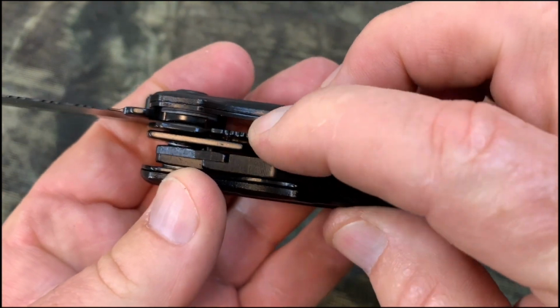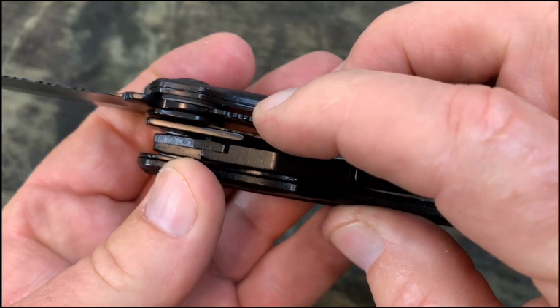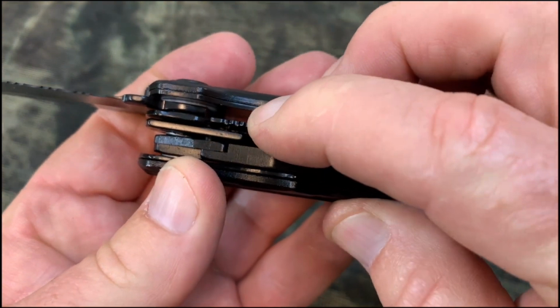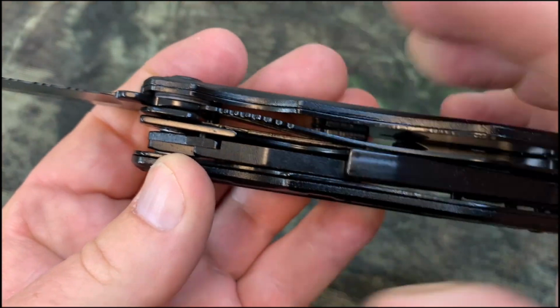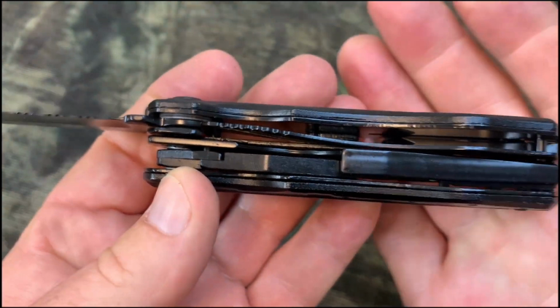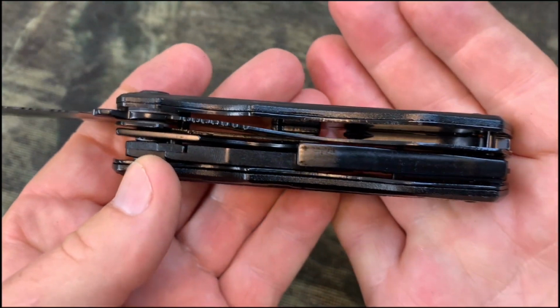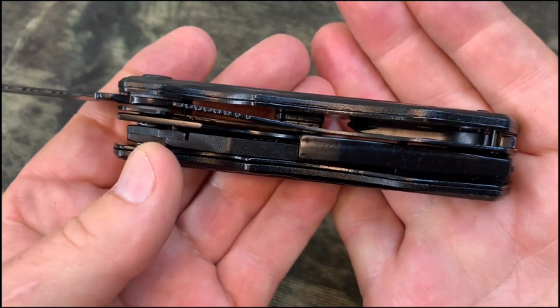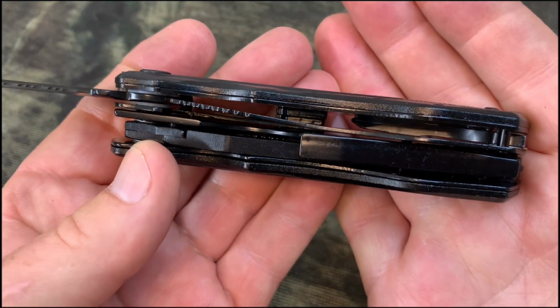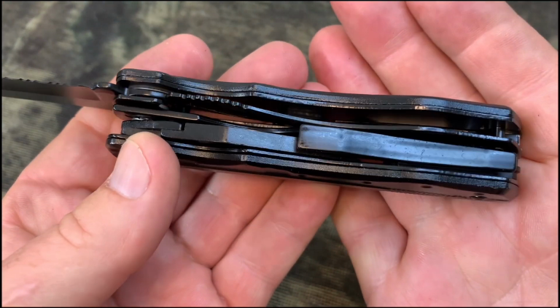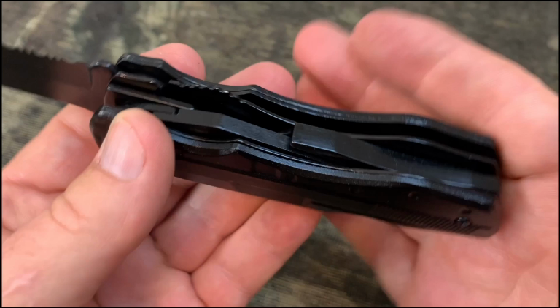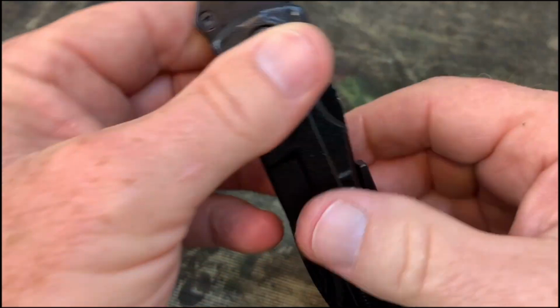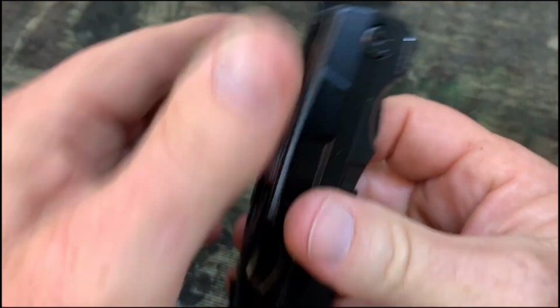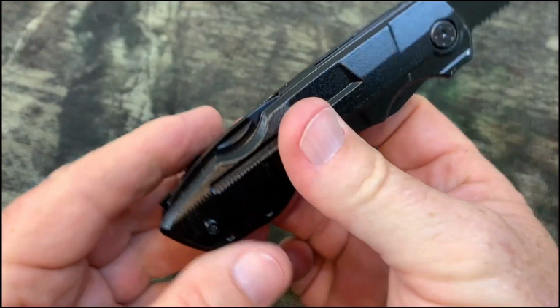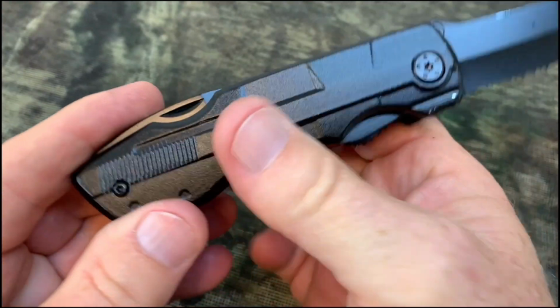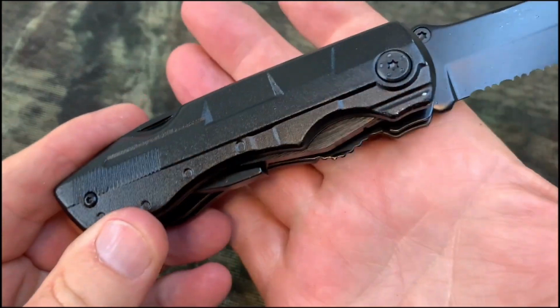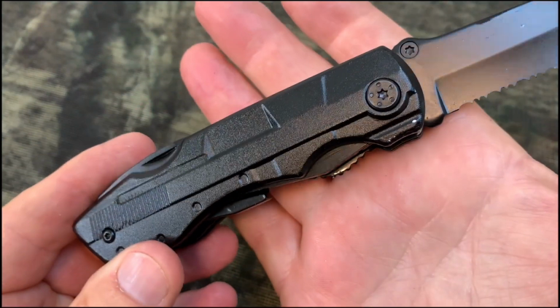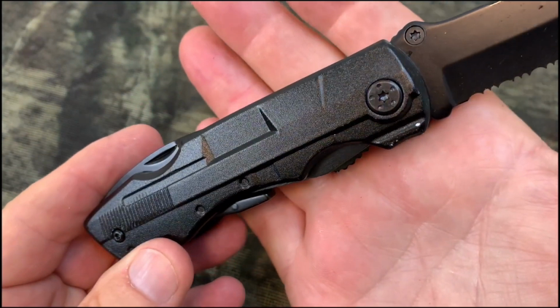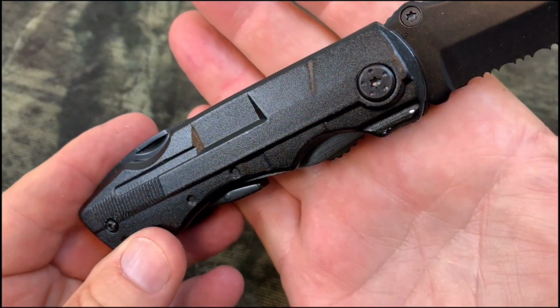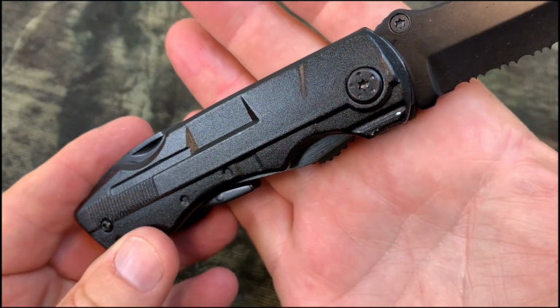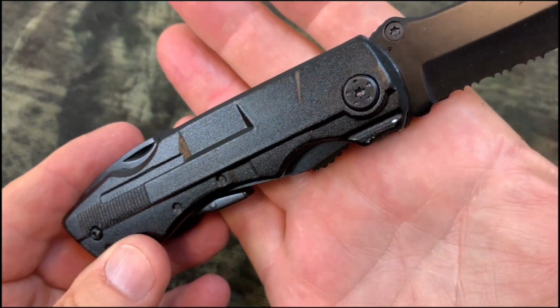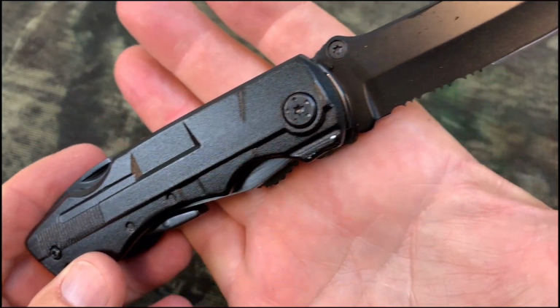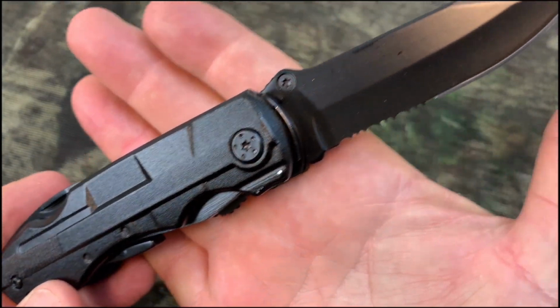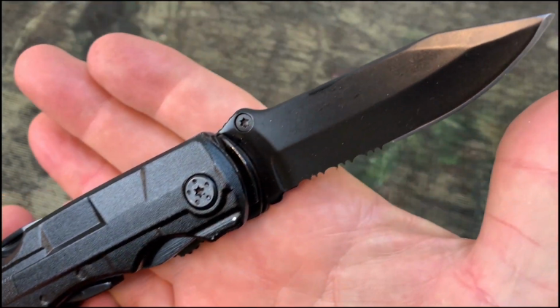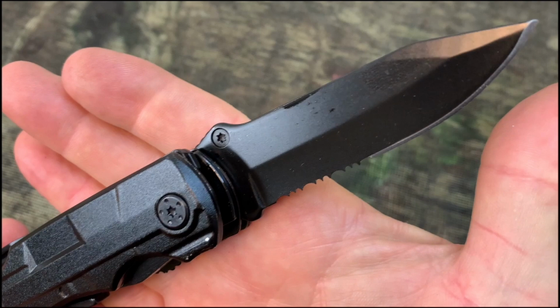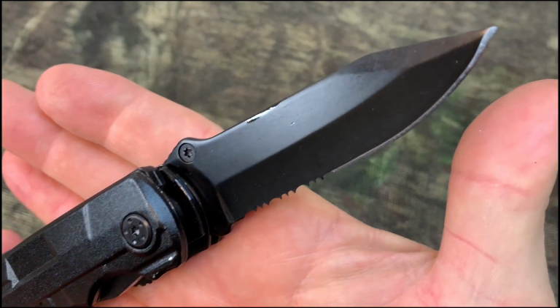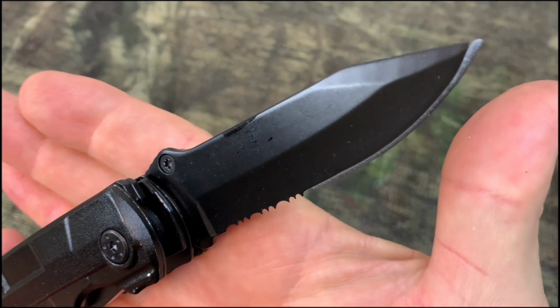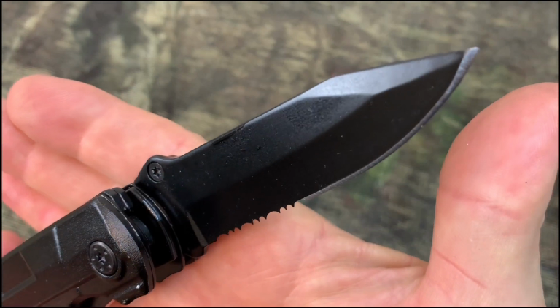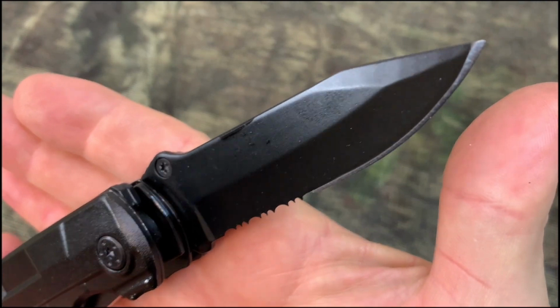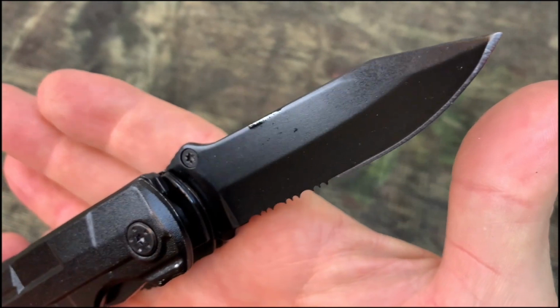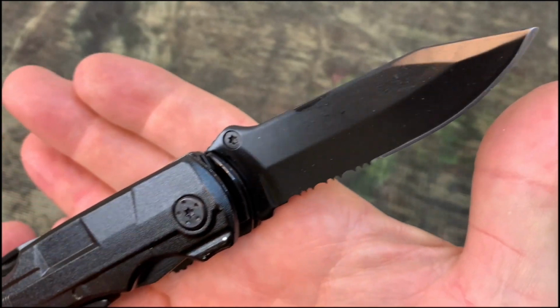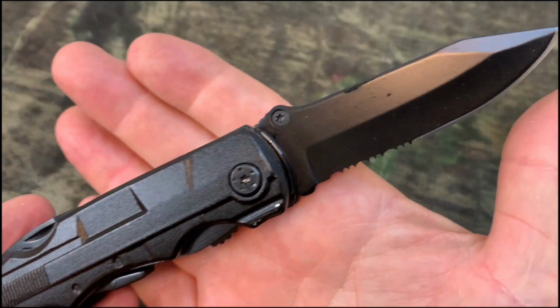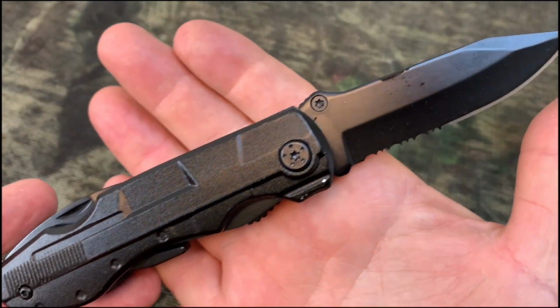Another thing I like about this knife is it has some heft to it, a little bit of weight. I like that it feels like you actually have a good knife or multi-tool in your hand — like a tool ready to do work.